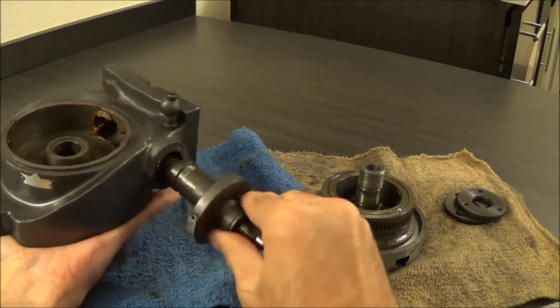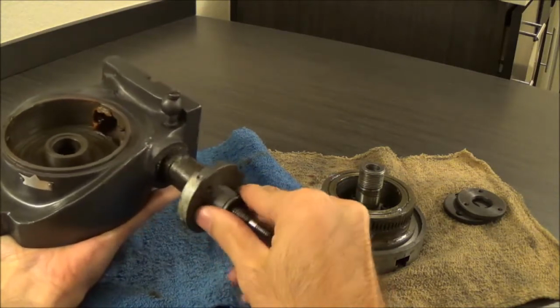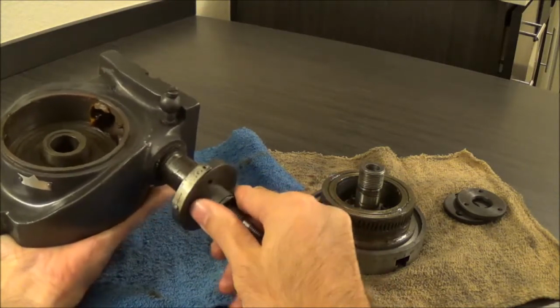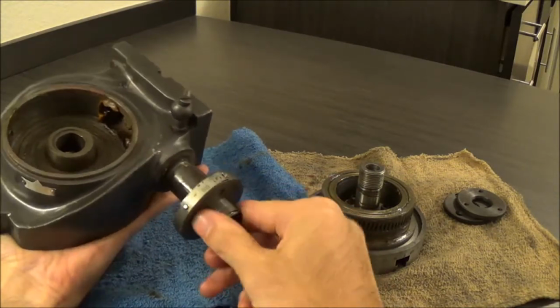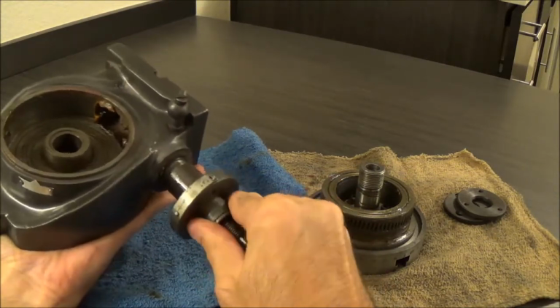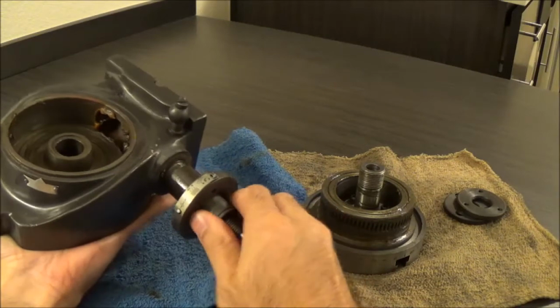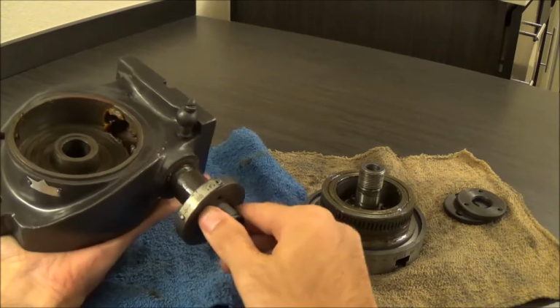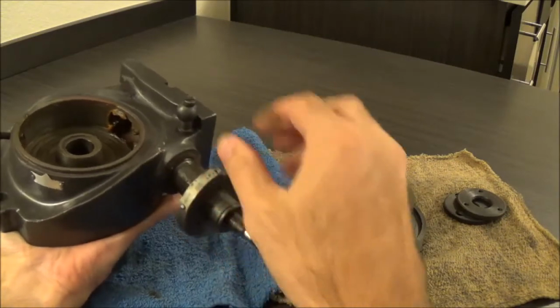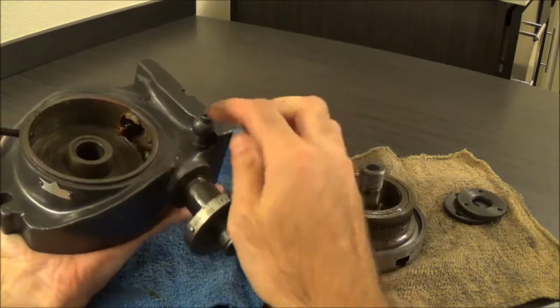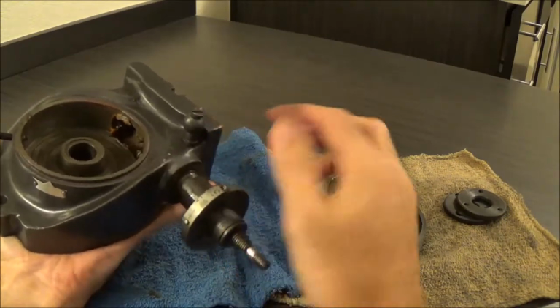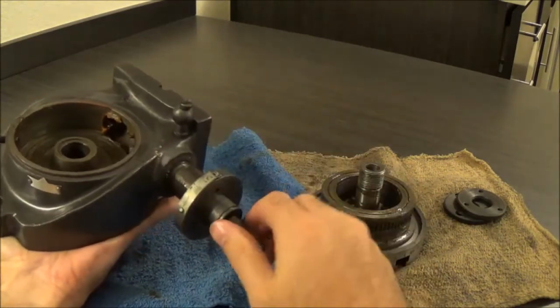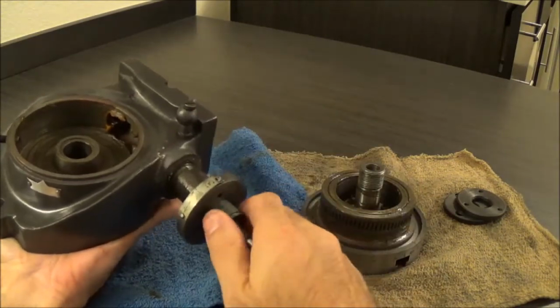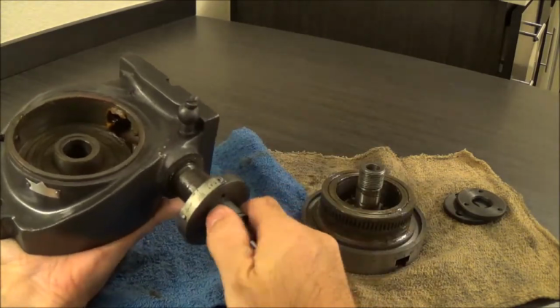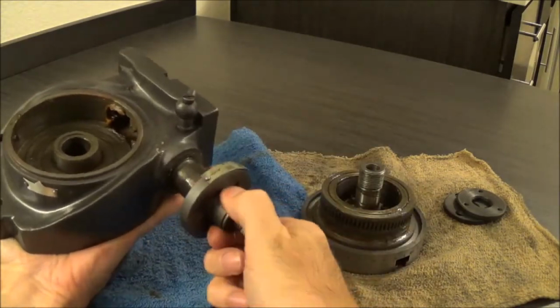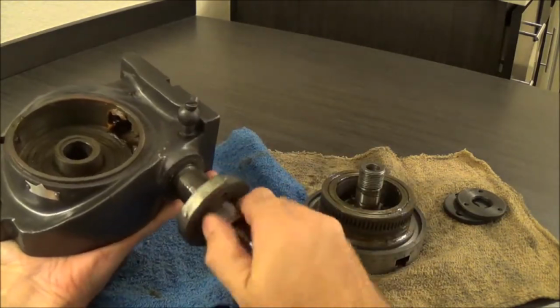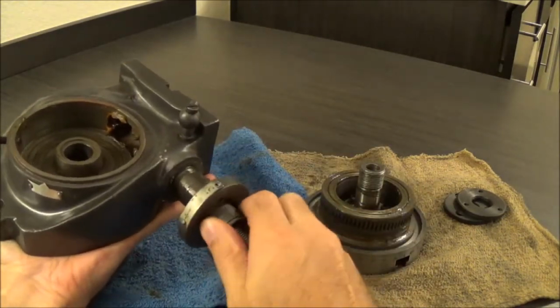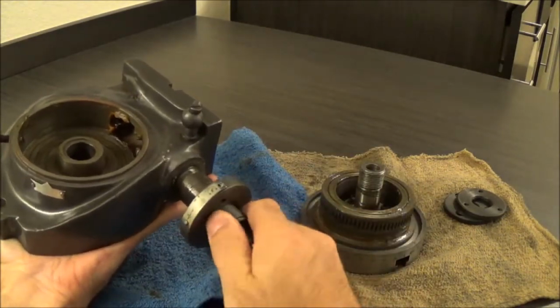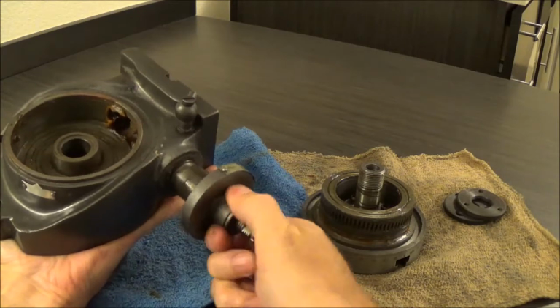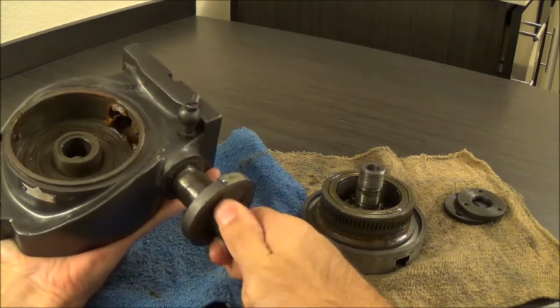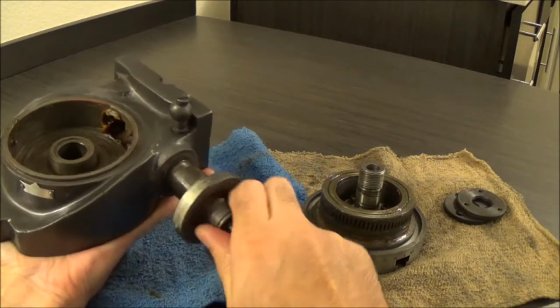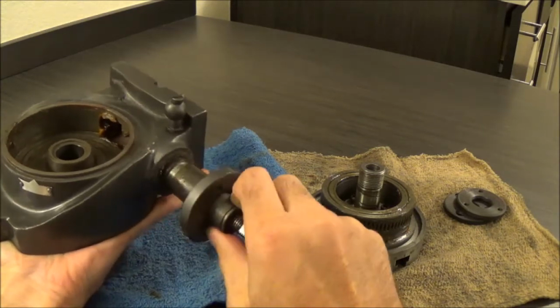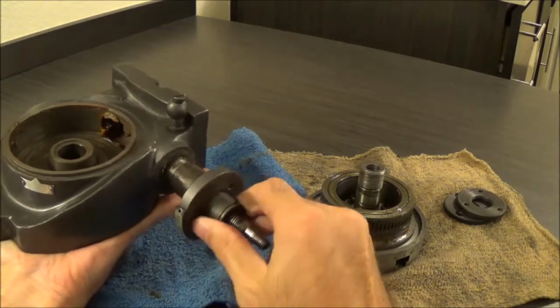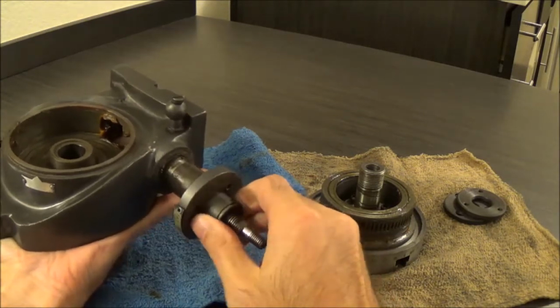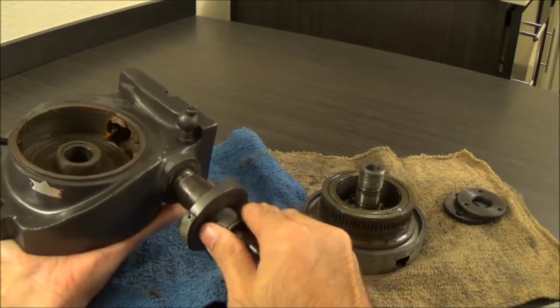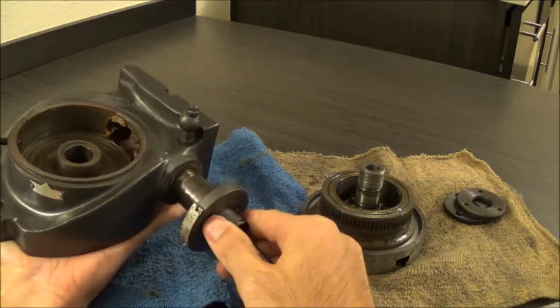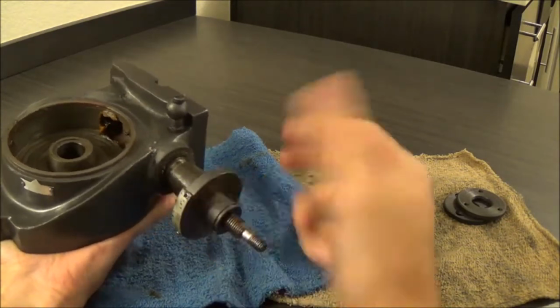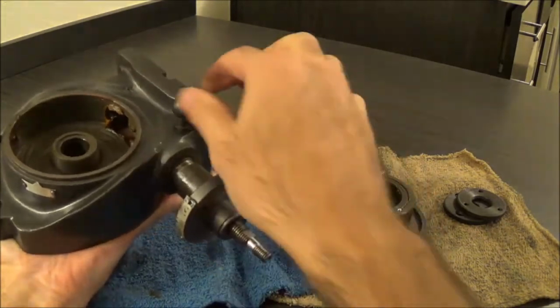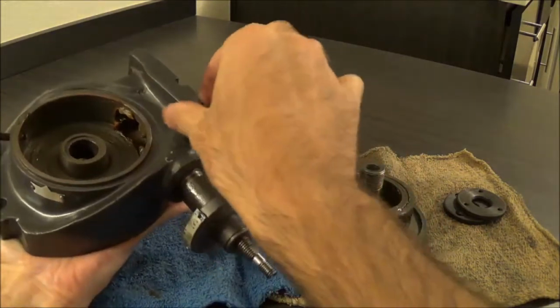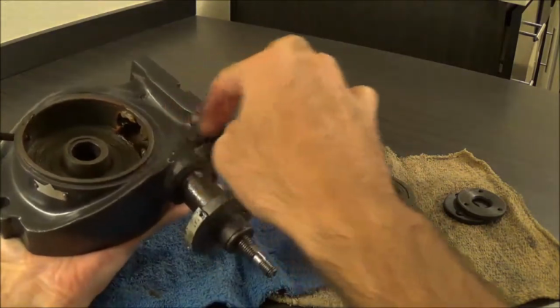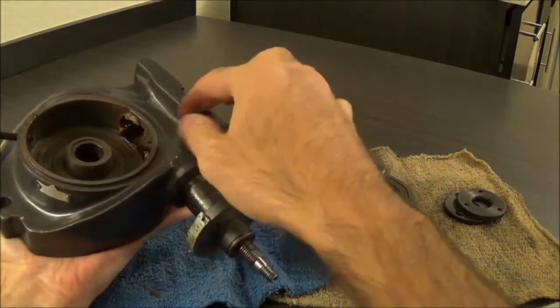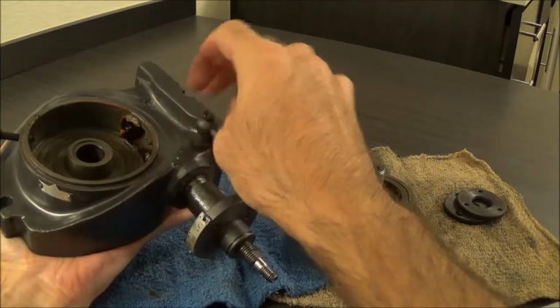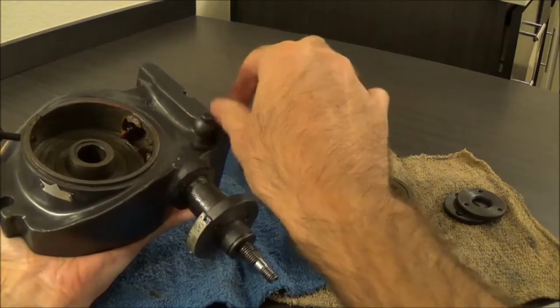And on top of that, when you get it in there it just doesn't seem to fit right. I'm not too crazy about it, but again, for what it is and what we're doing, I'm sure it'll be fine.